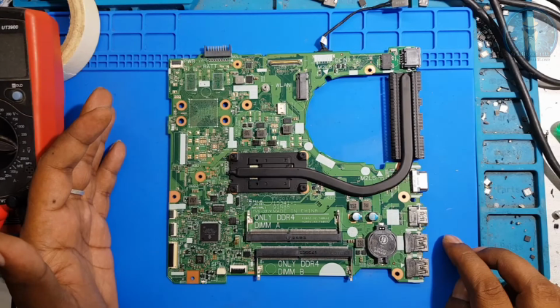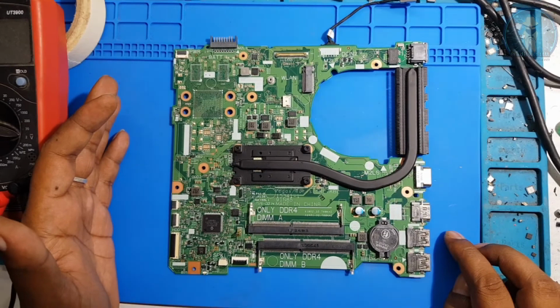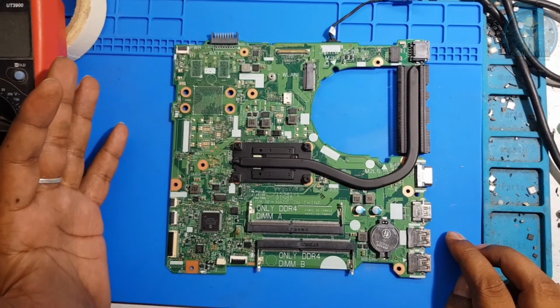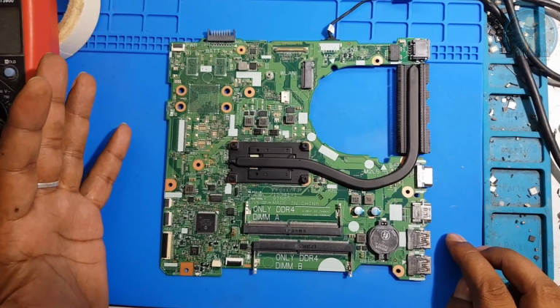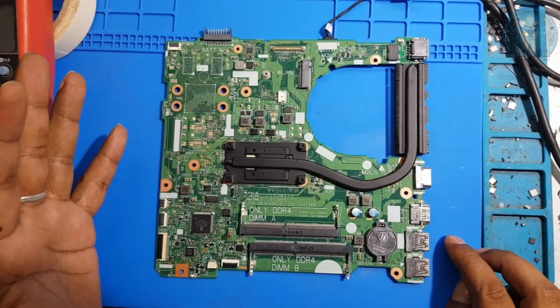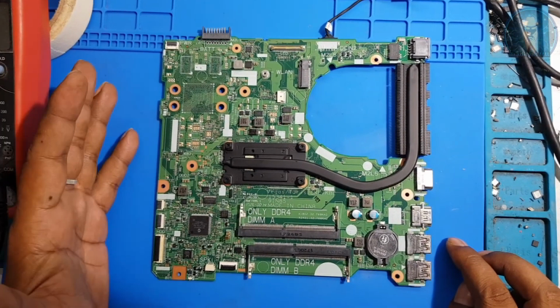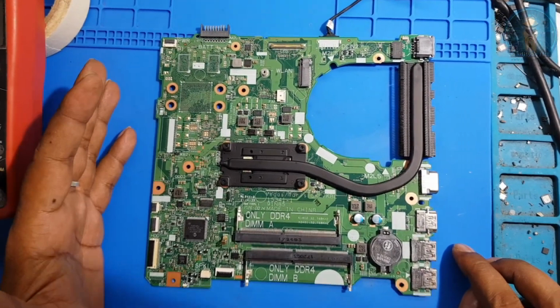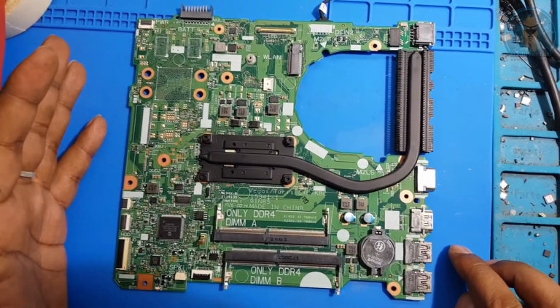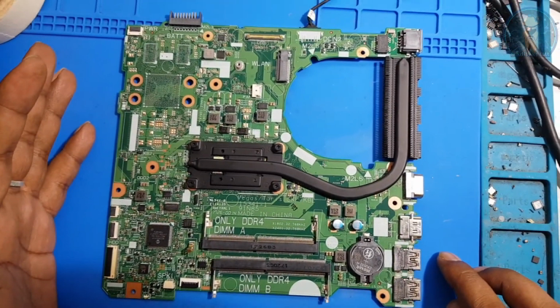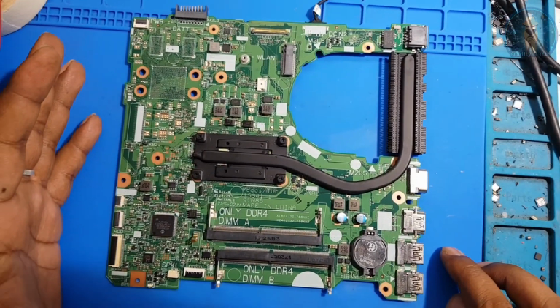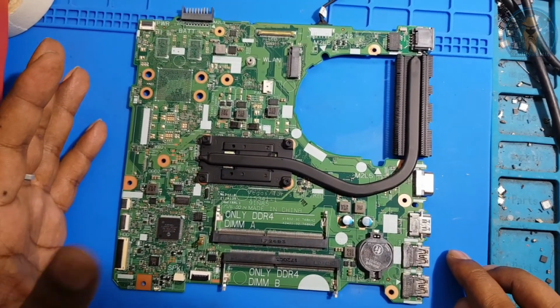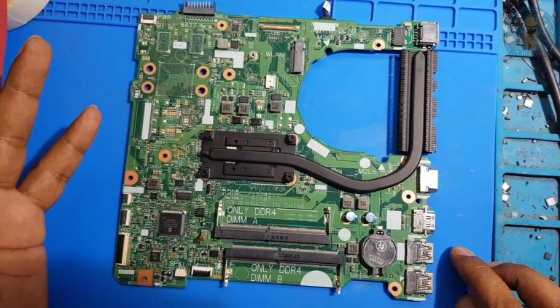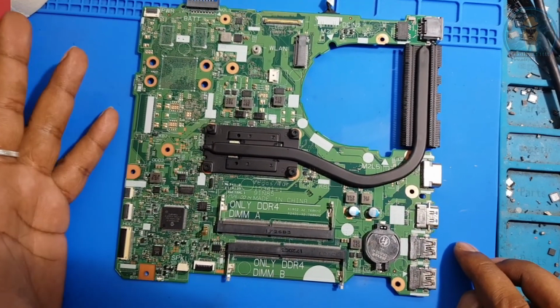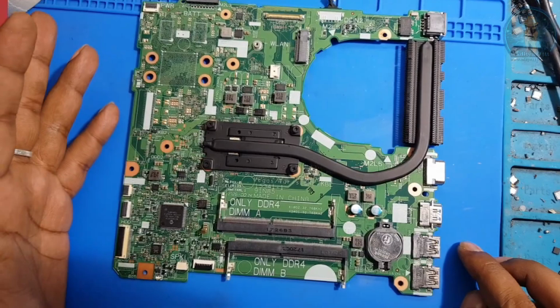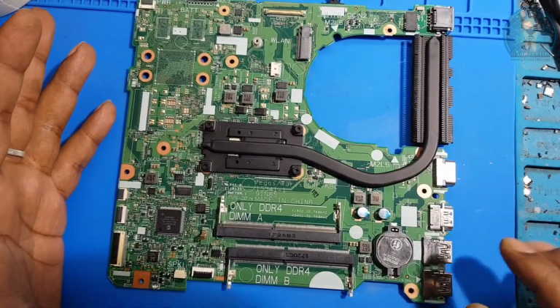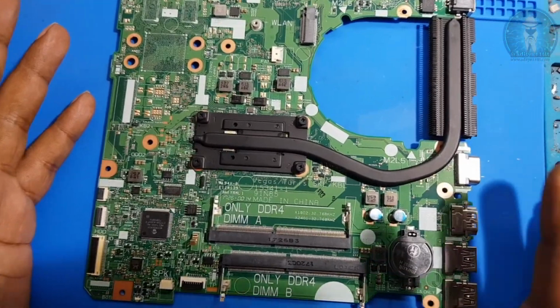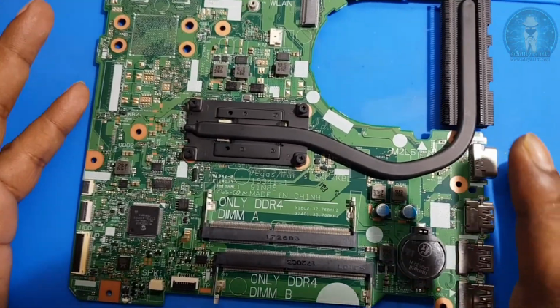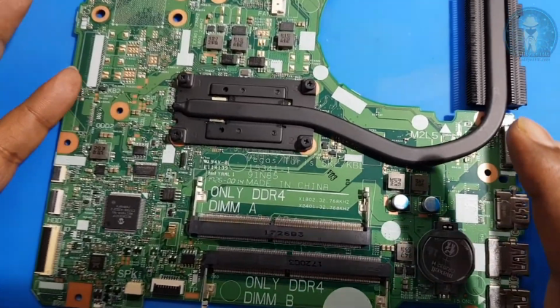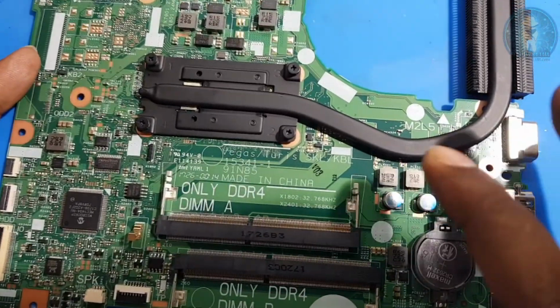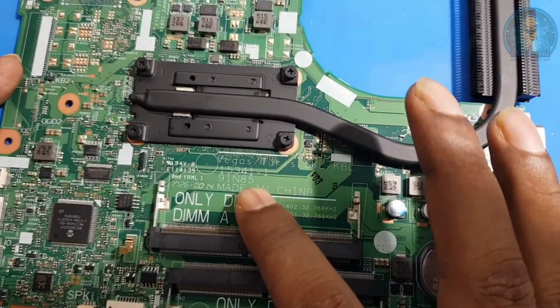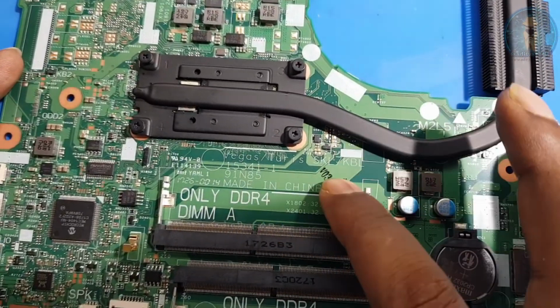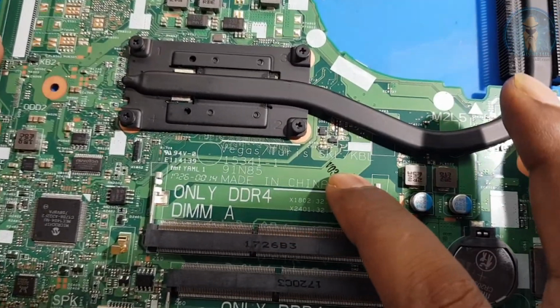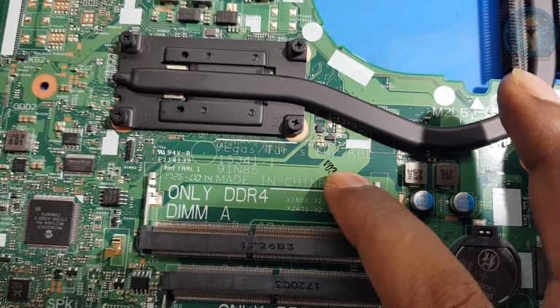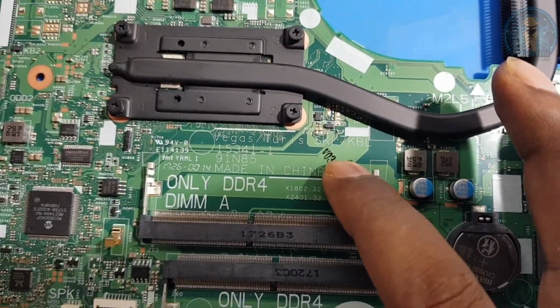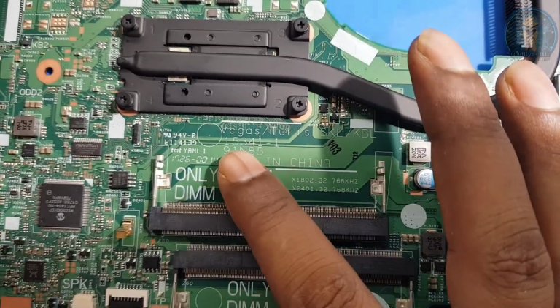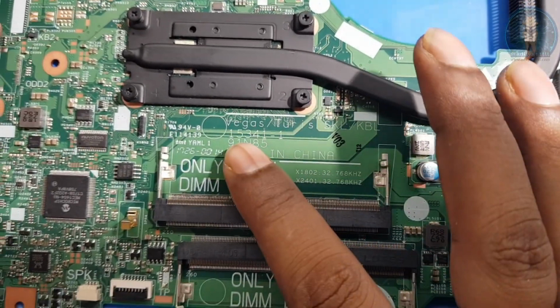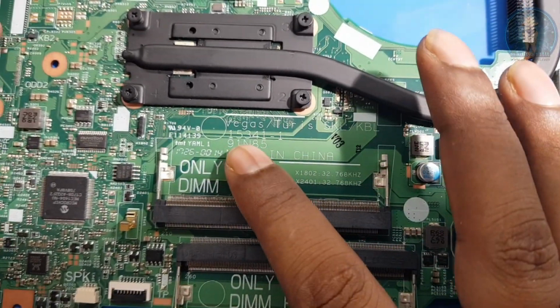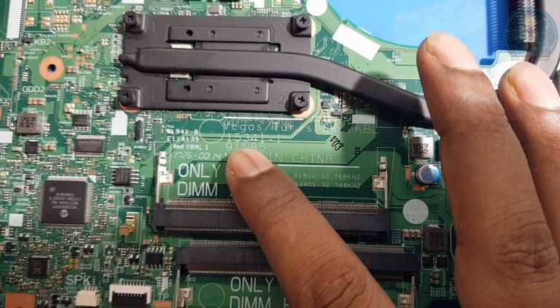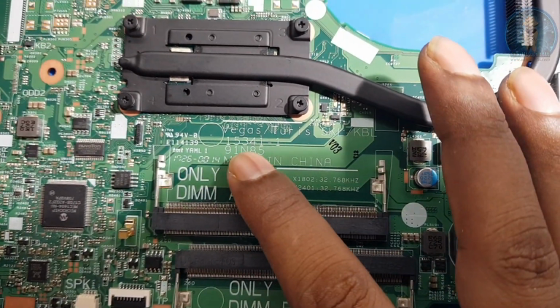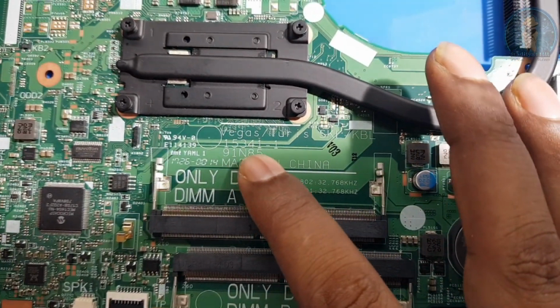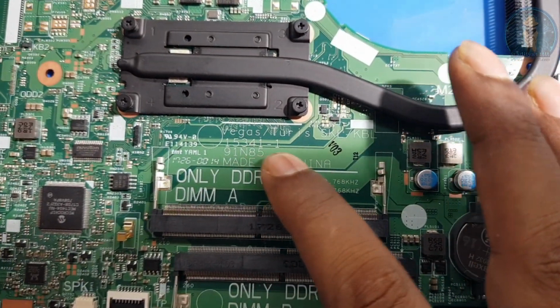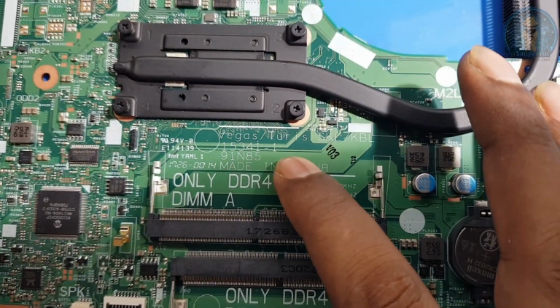Hello friends, welcome to Adit Double One Triple T YouTube channel. This one is a Dell Vostro motherboard and its part number is 15341.